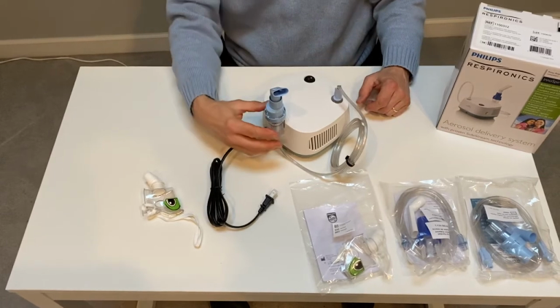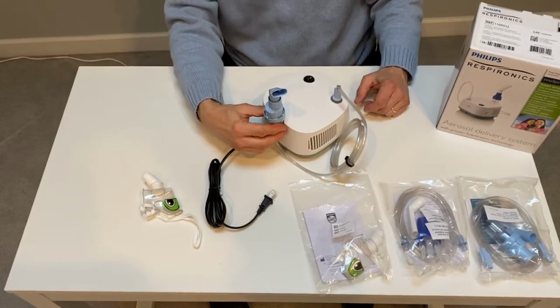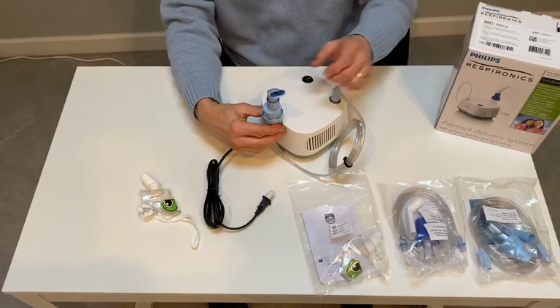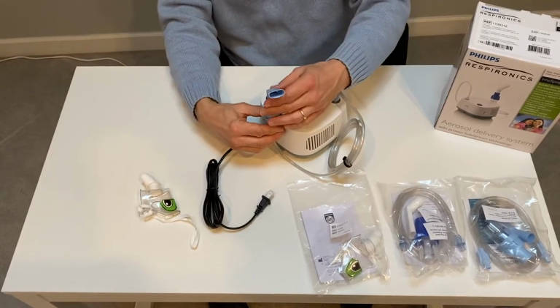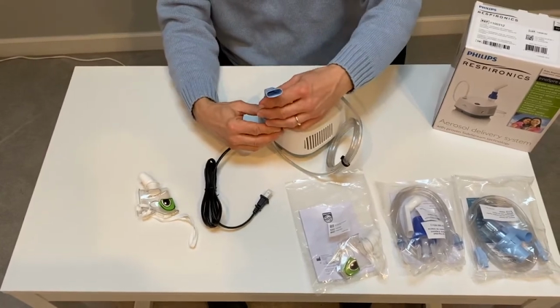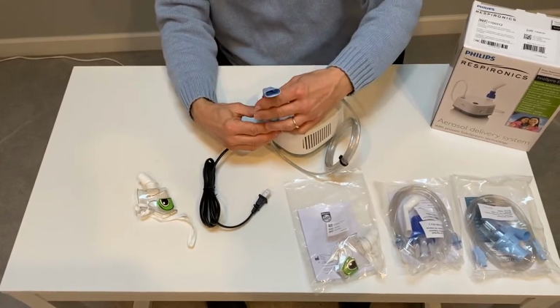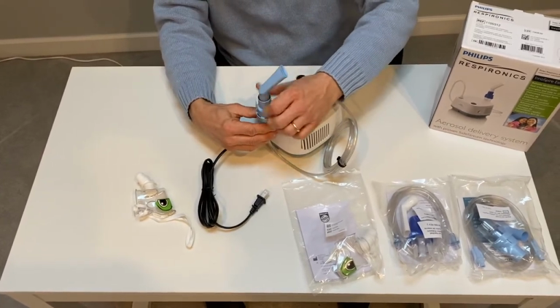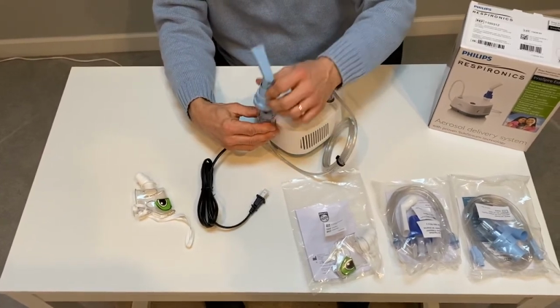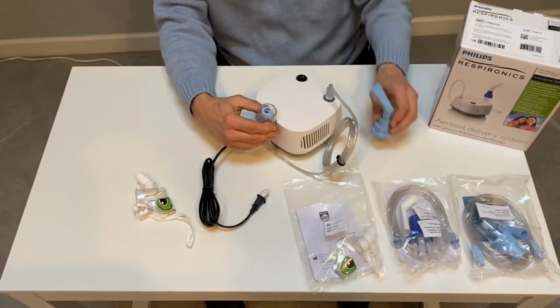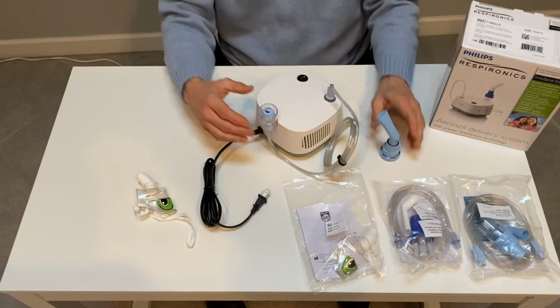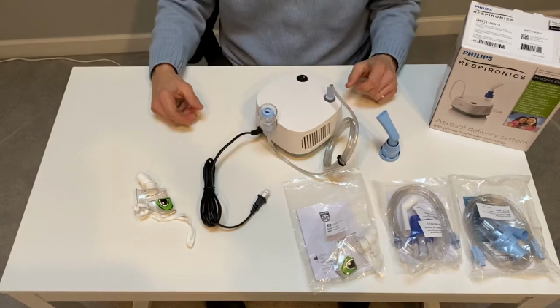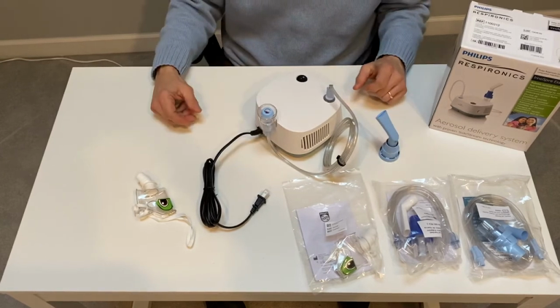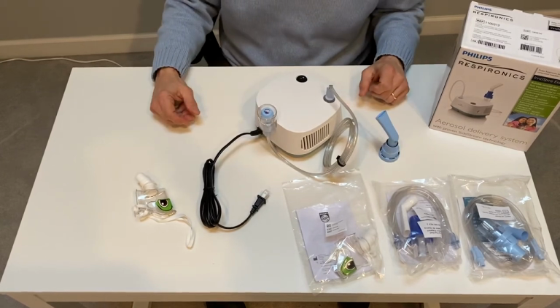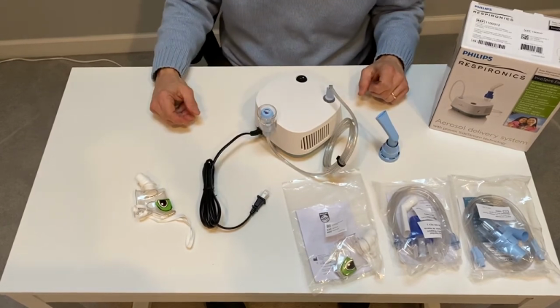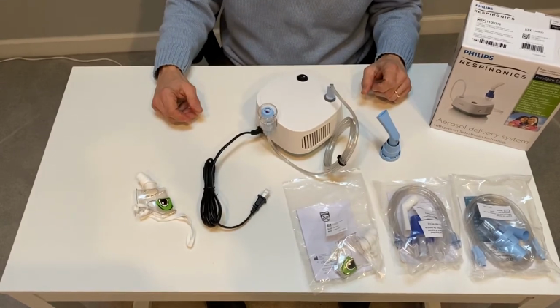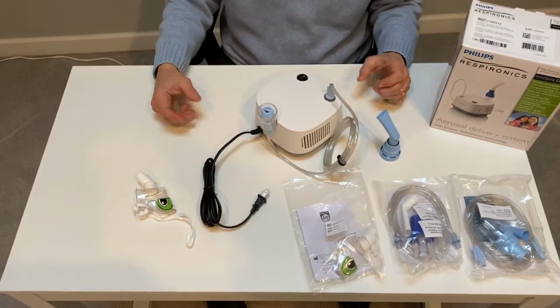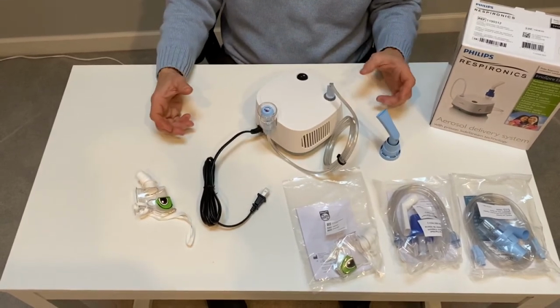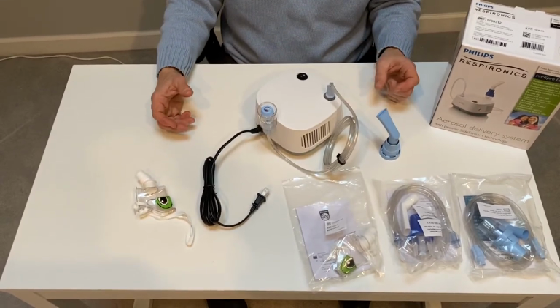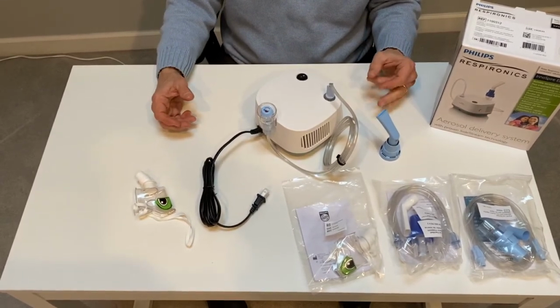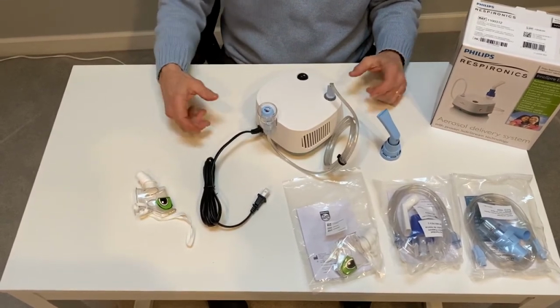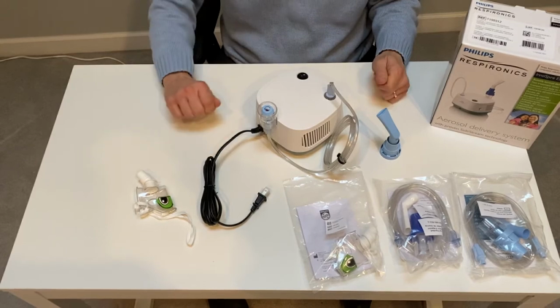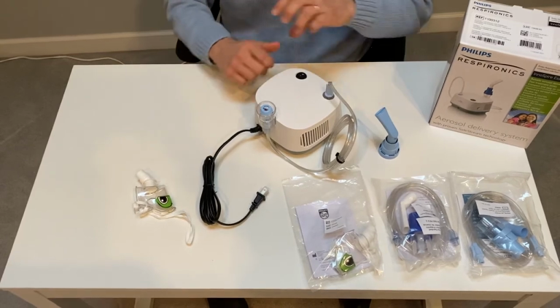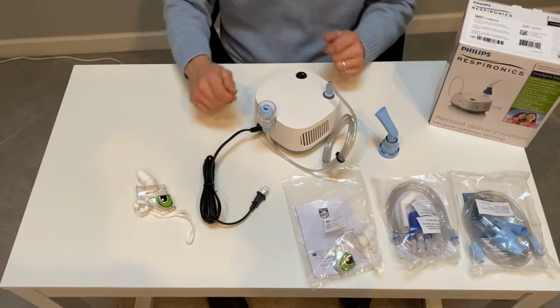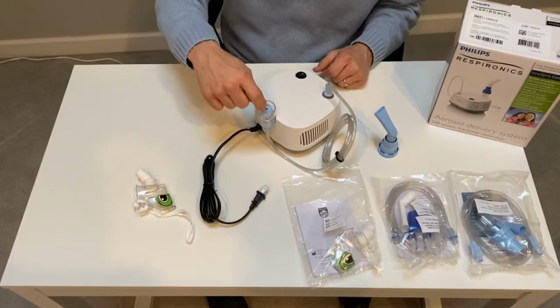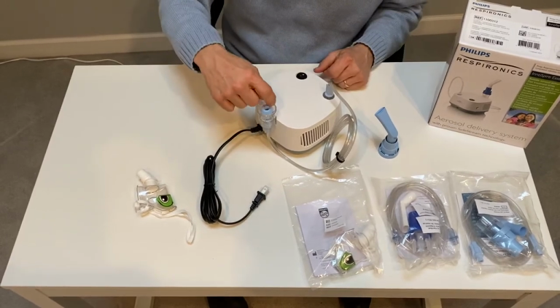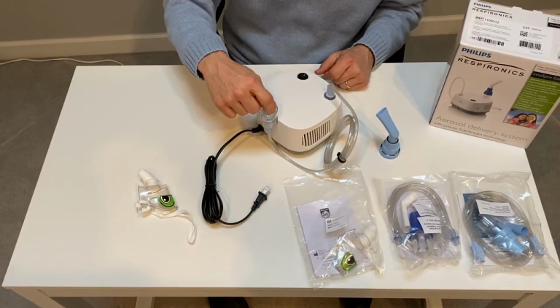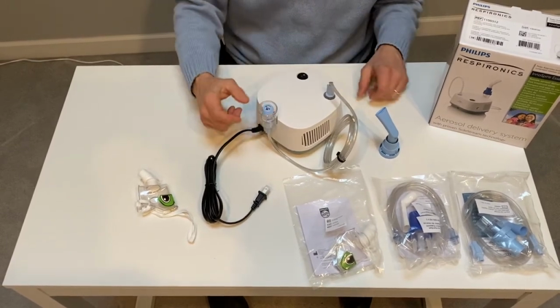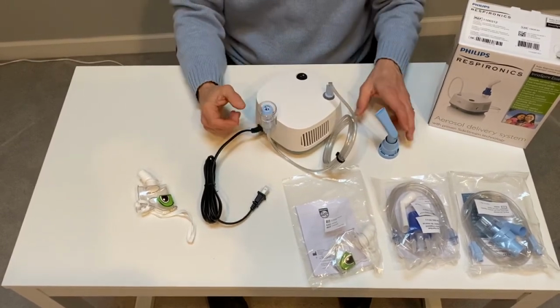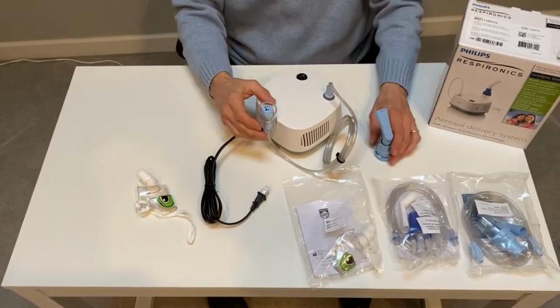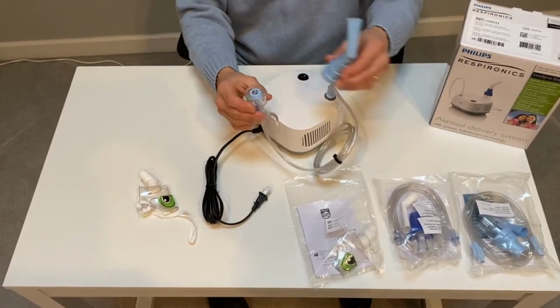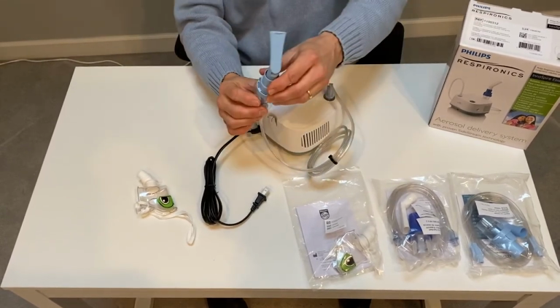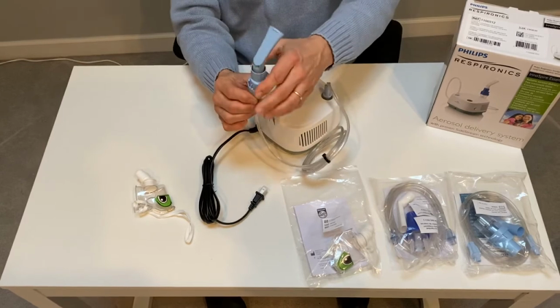You grab the clear part of the neb cup and unscrew the light blue top. Now you're ready to add your medication. Your medication typically comes in little pre-measured vials. You break one off, twist off the top, and squirt the liquid into the neb cup. Then screw the top on.